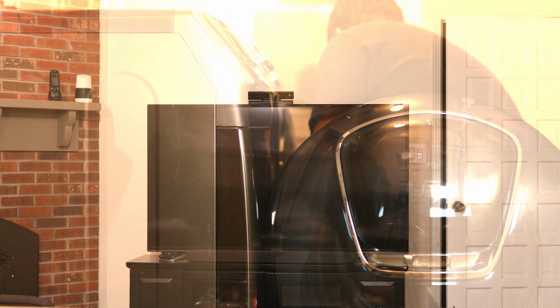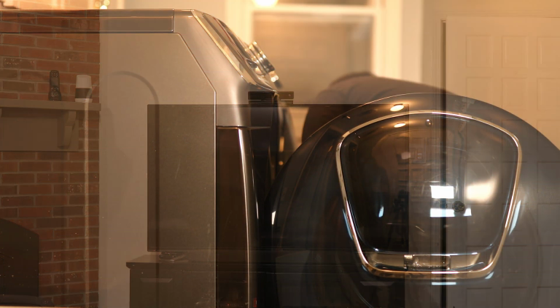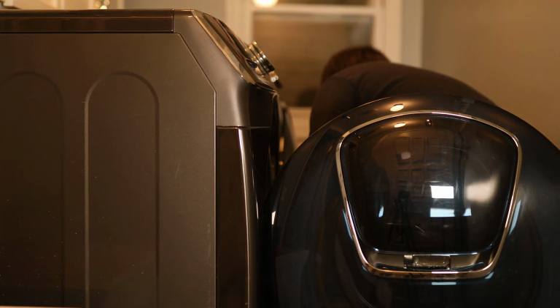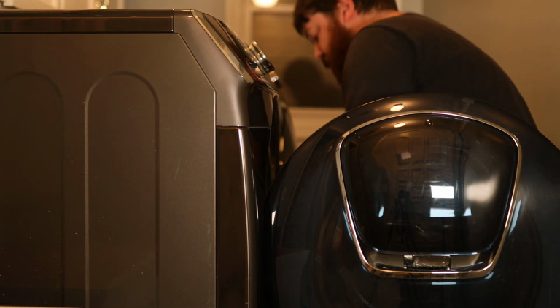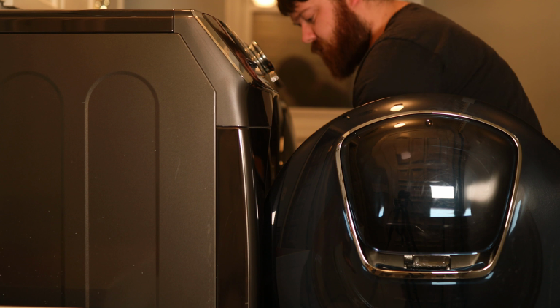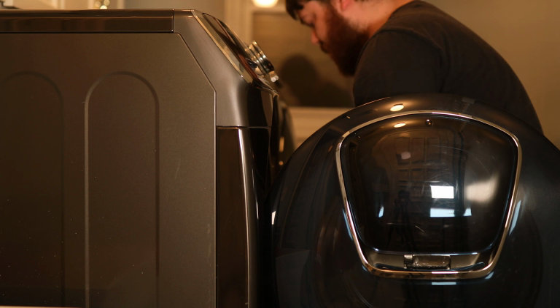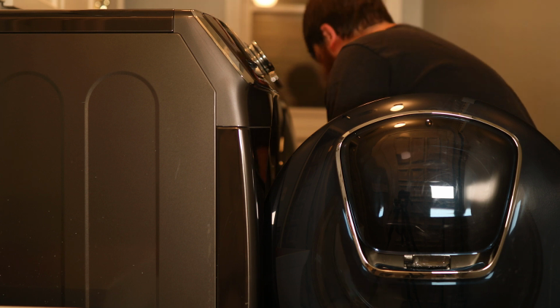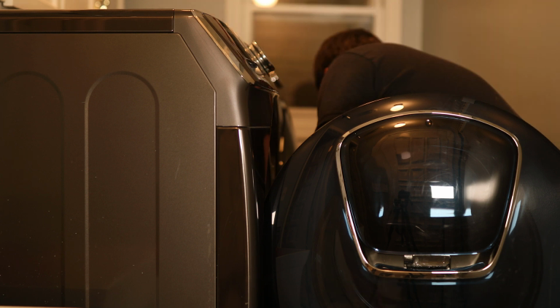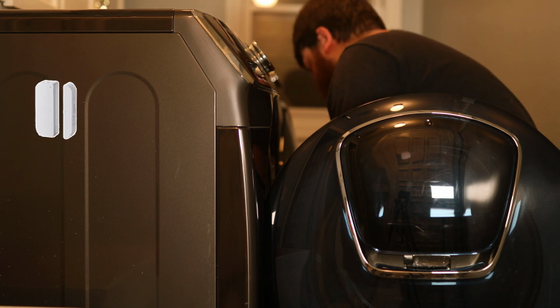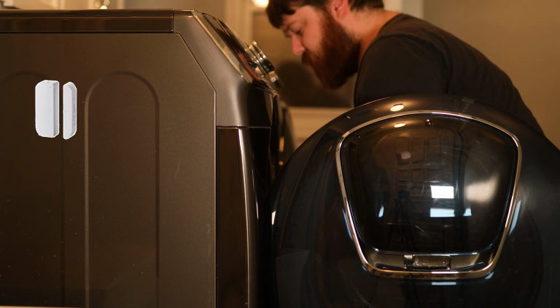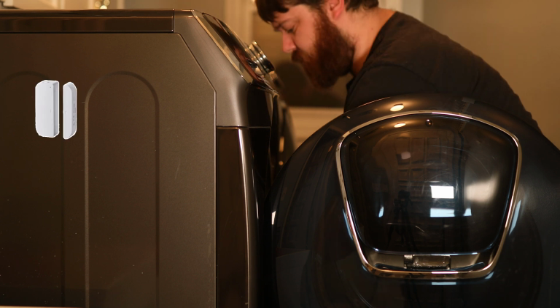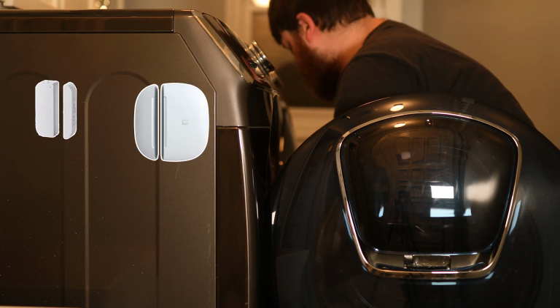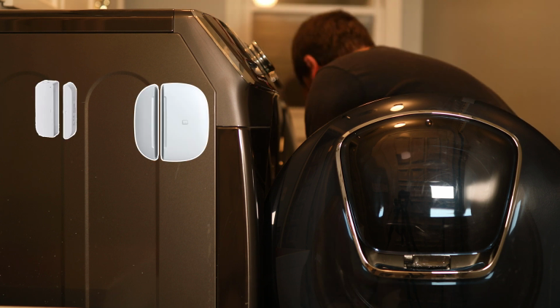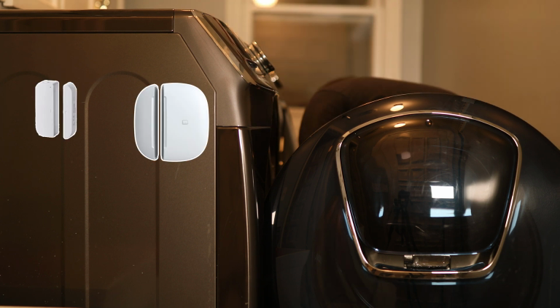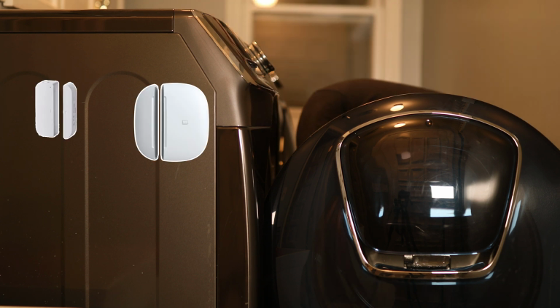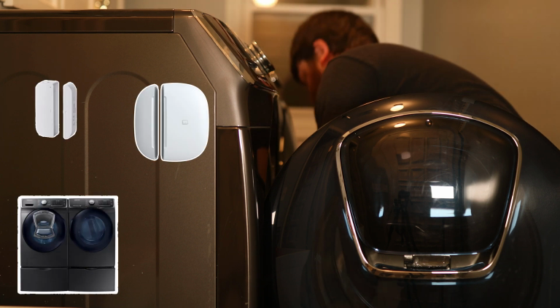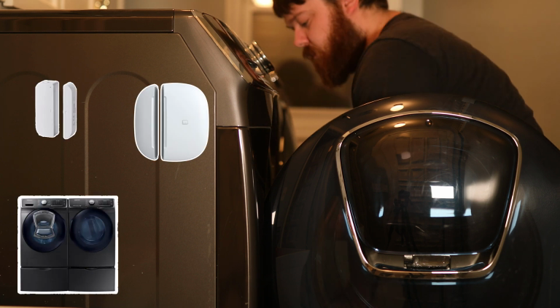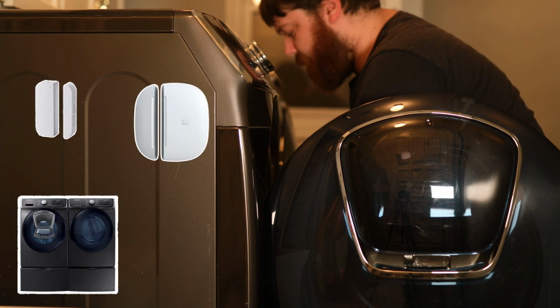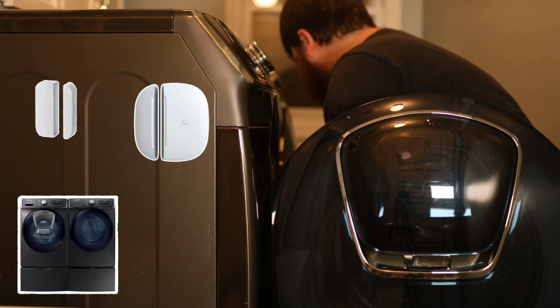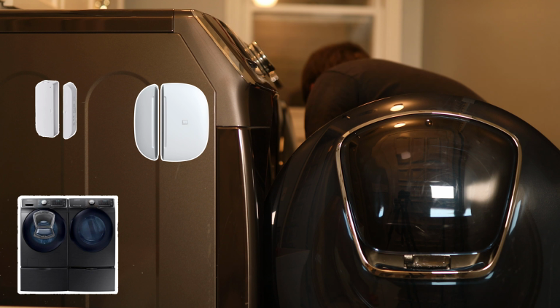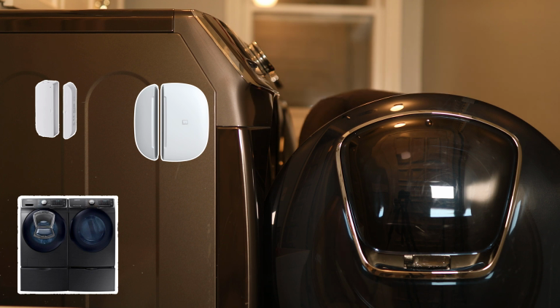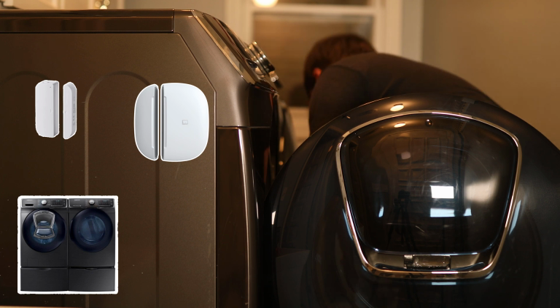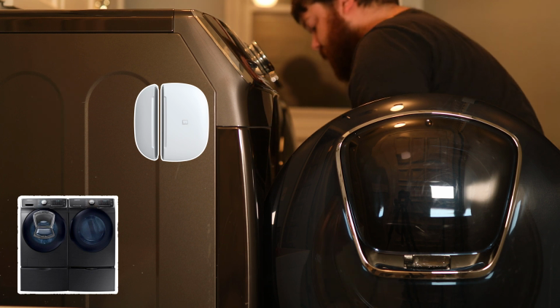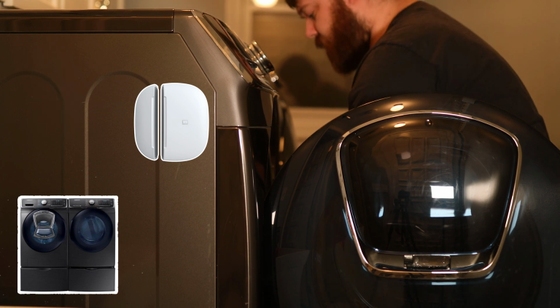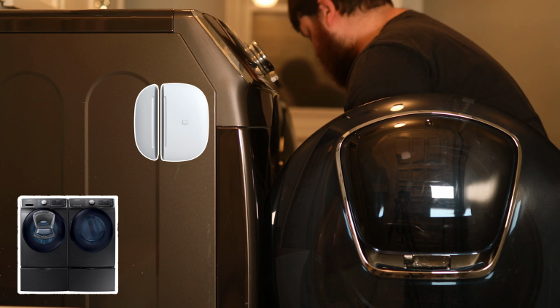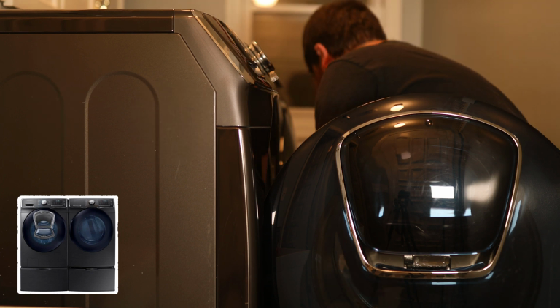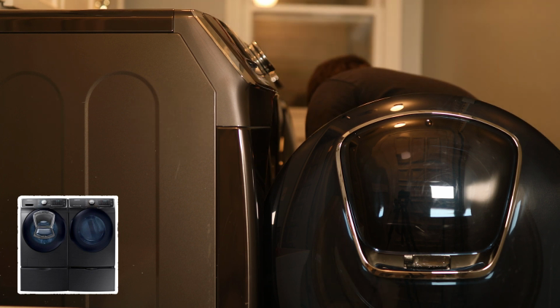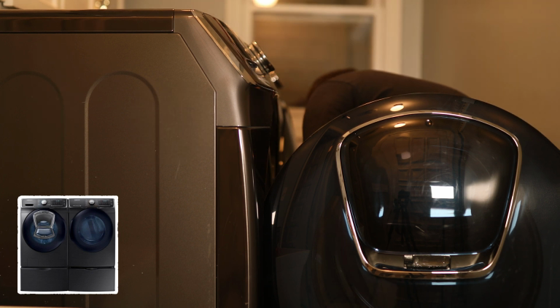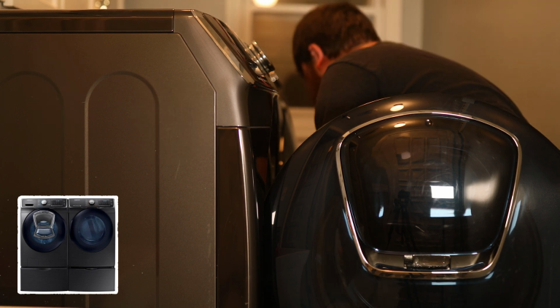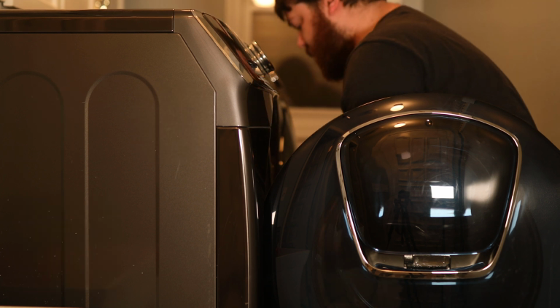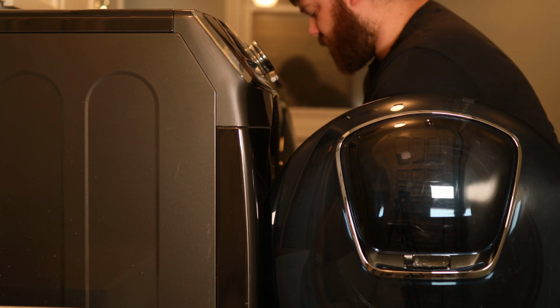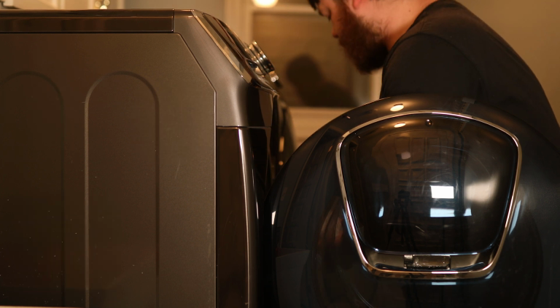There are a few different ways to get this functionality, such as using door sensors, activity sensors, or even some model washers and dryers have the ability to be smart appliances, but for me I plan on using two Z-Wave Plus power switches.